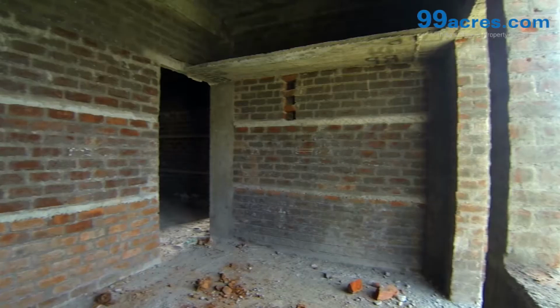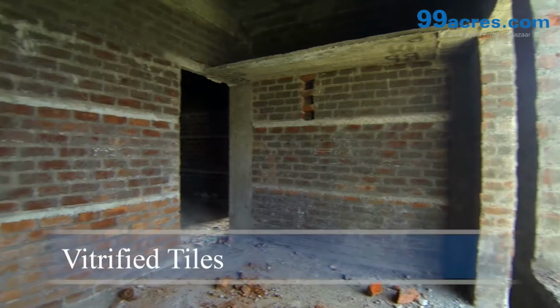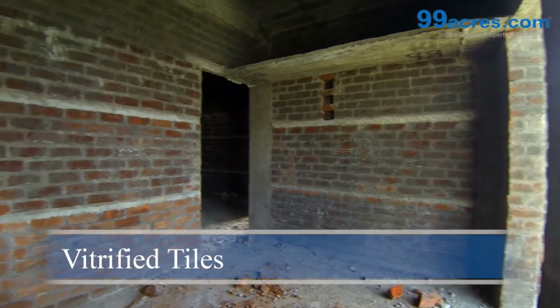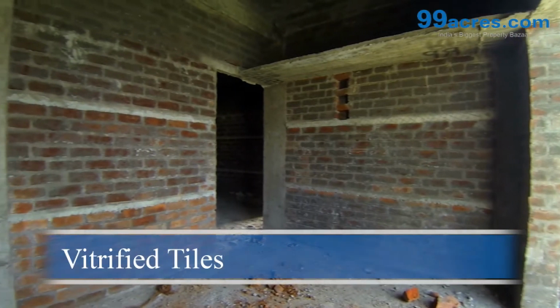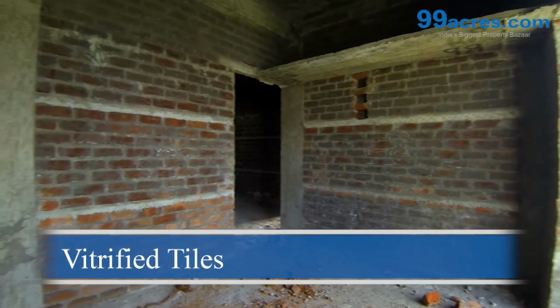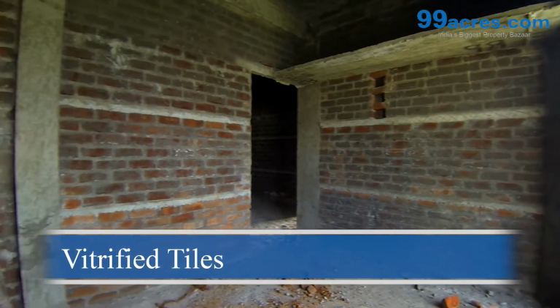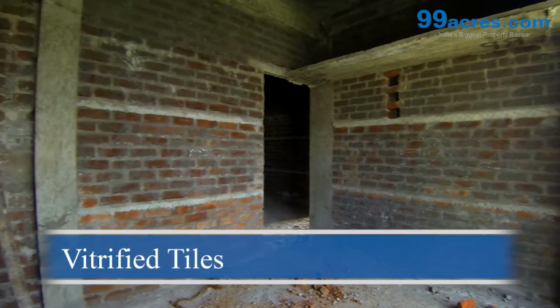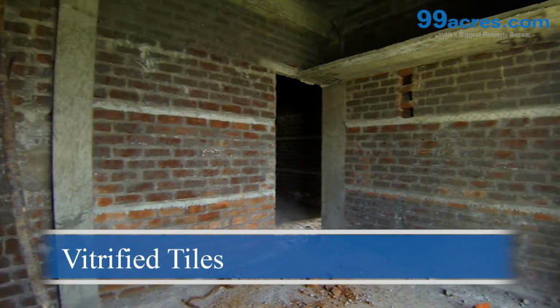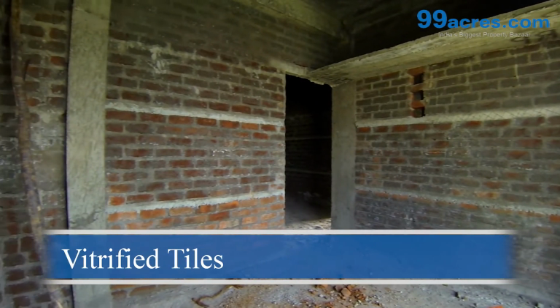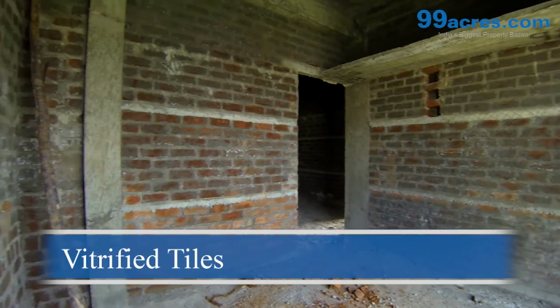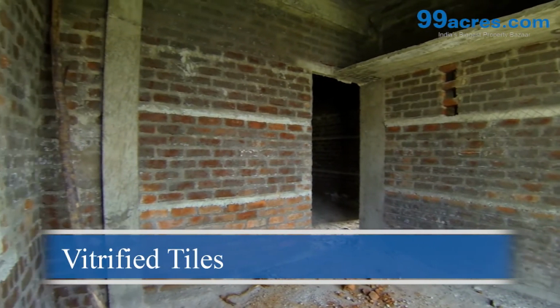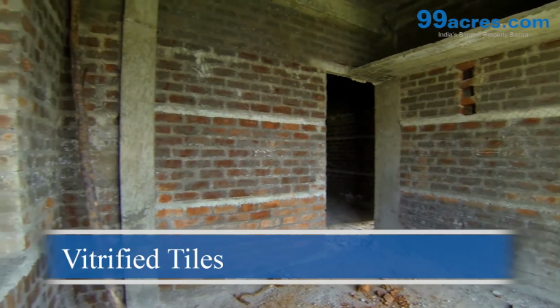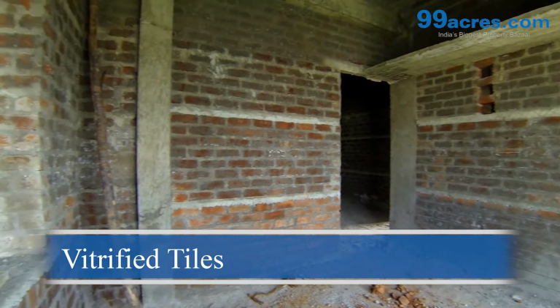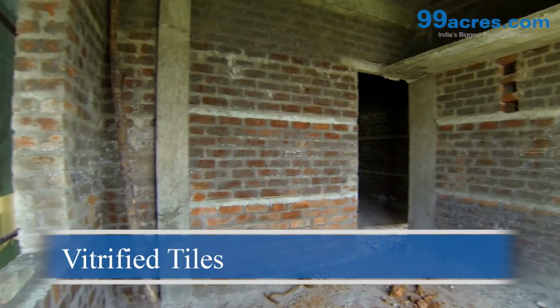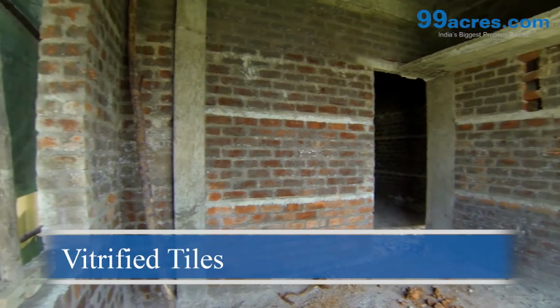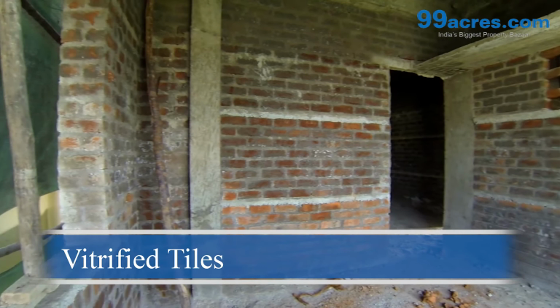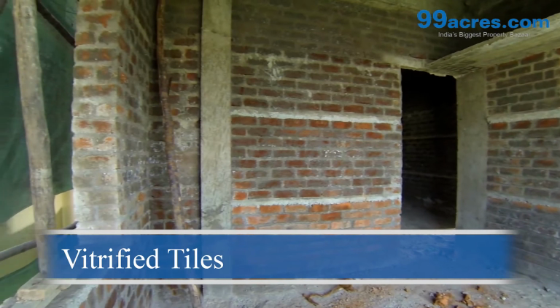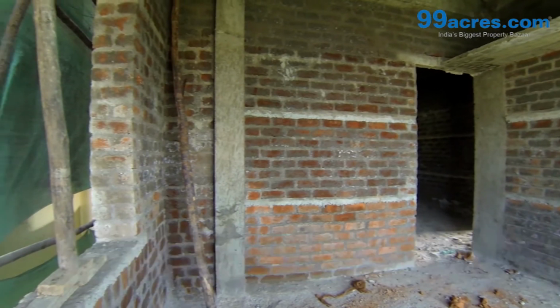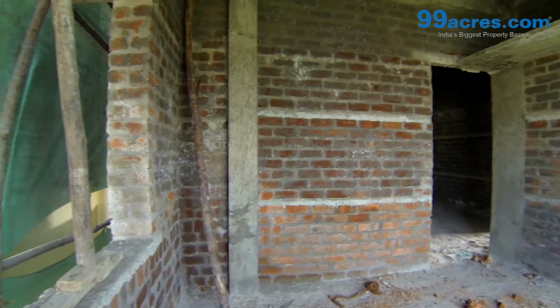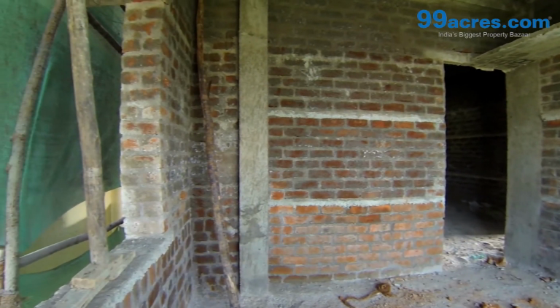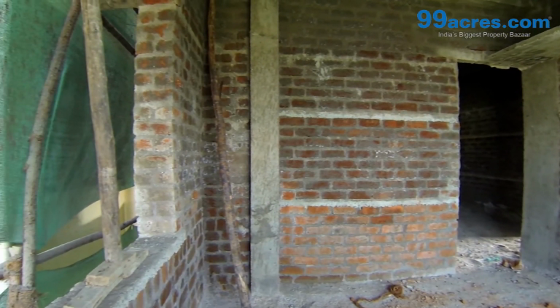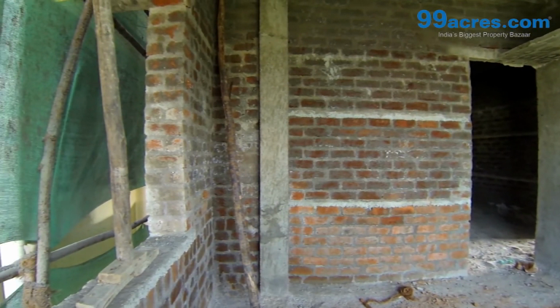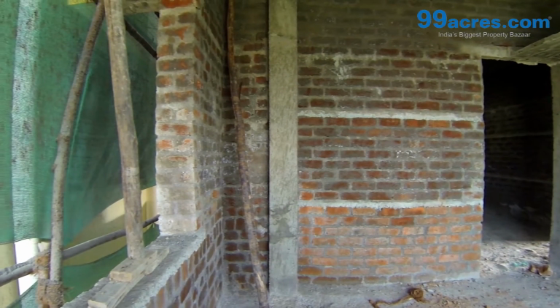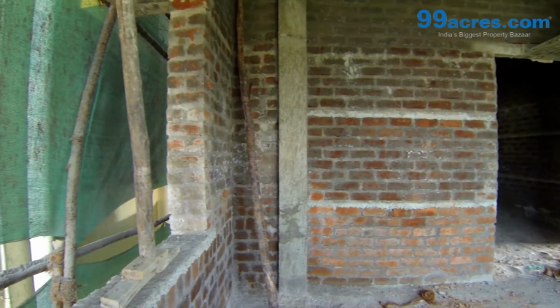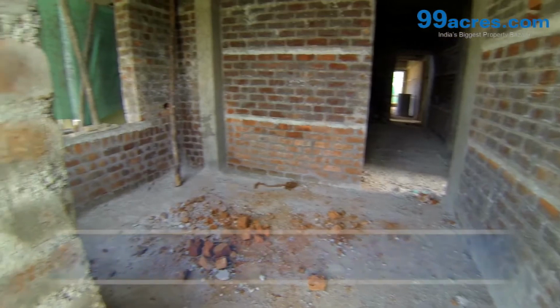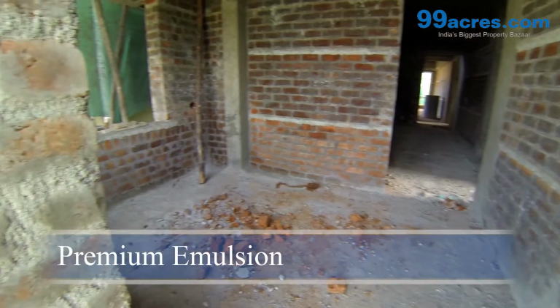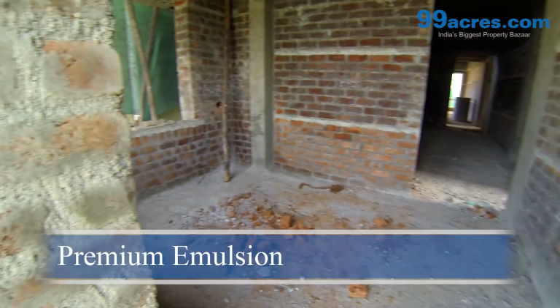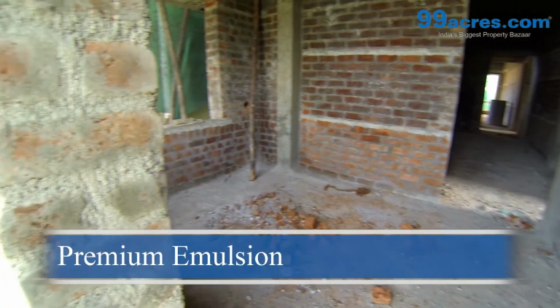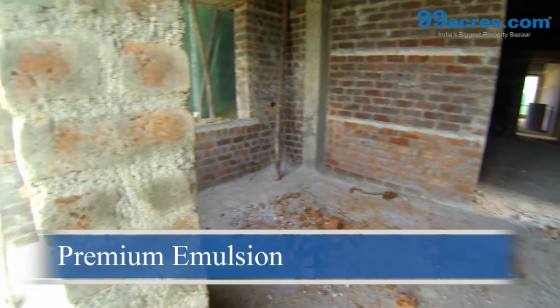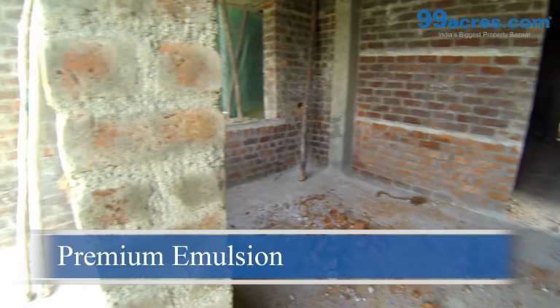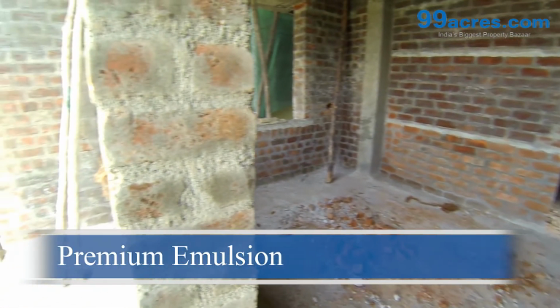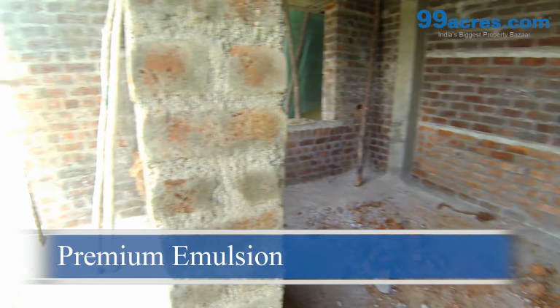The floors of the living, dining, and bedrooms are vitrified tiles. The walls are coated with premium emulsion paint.